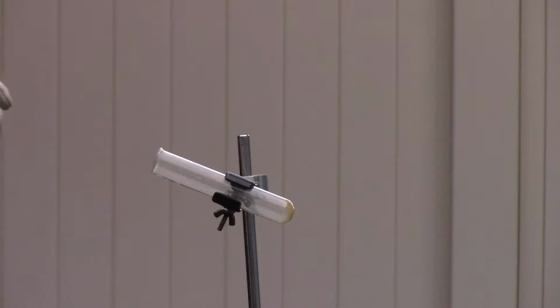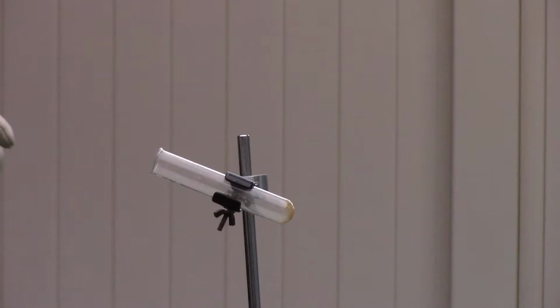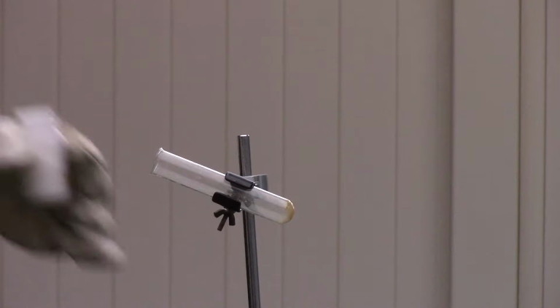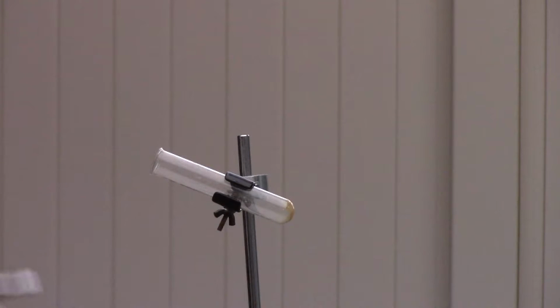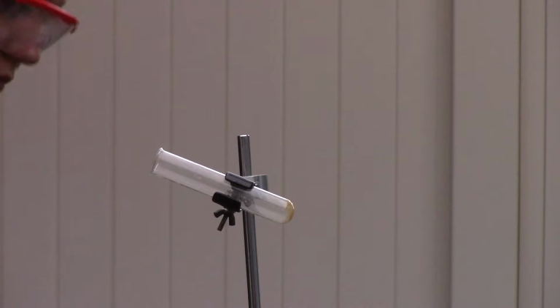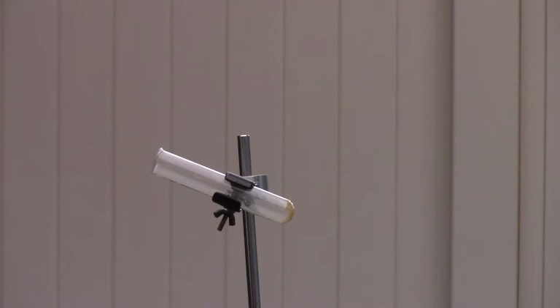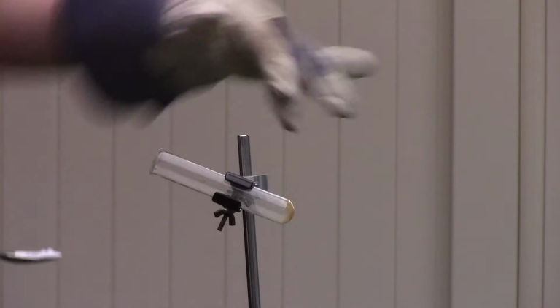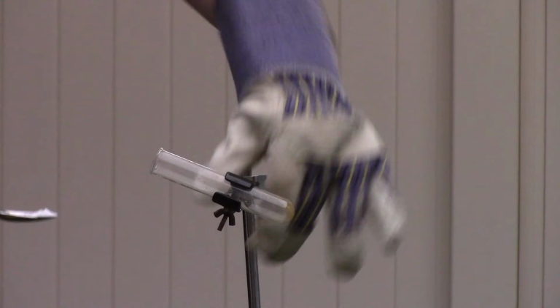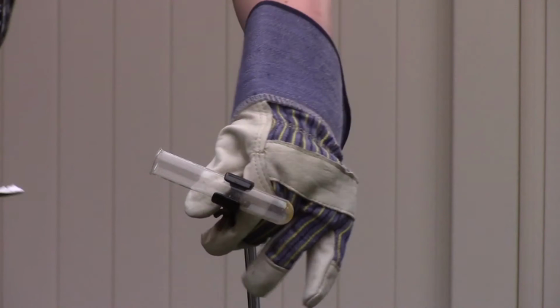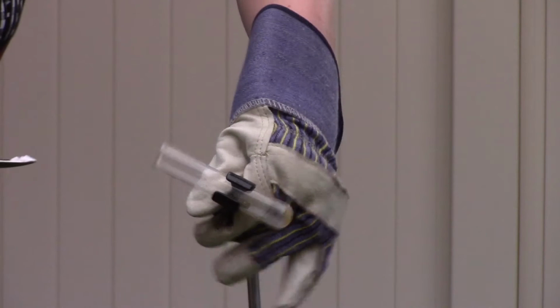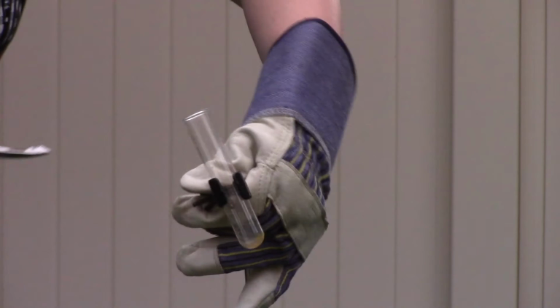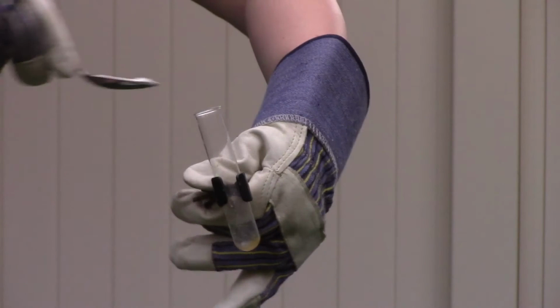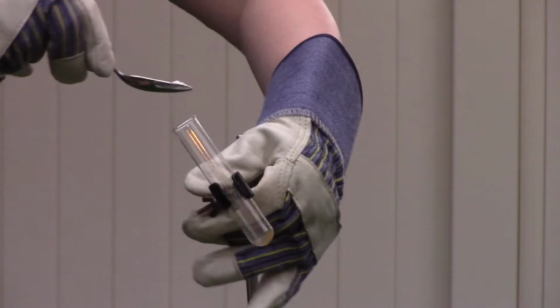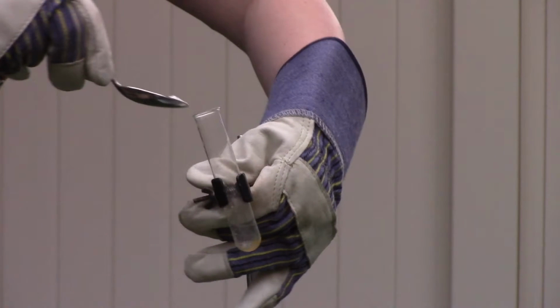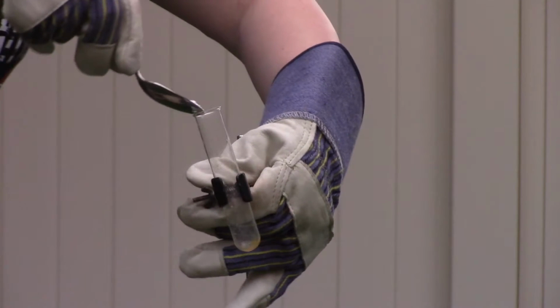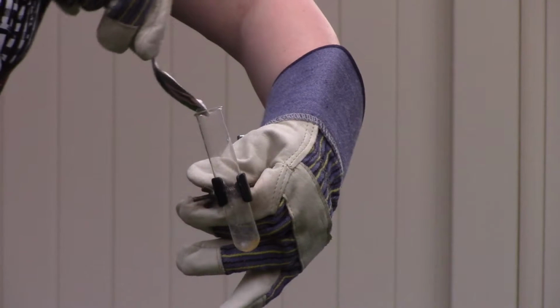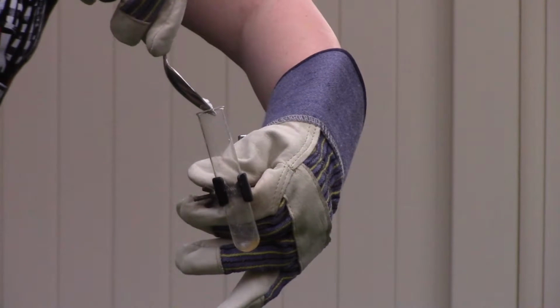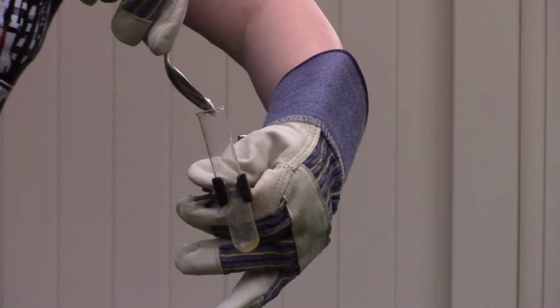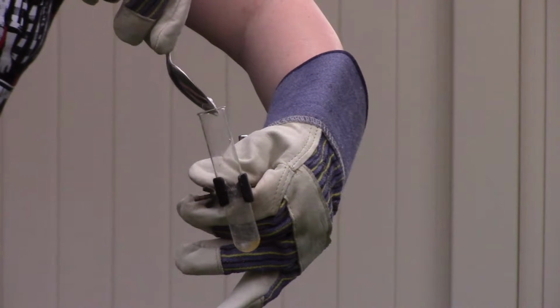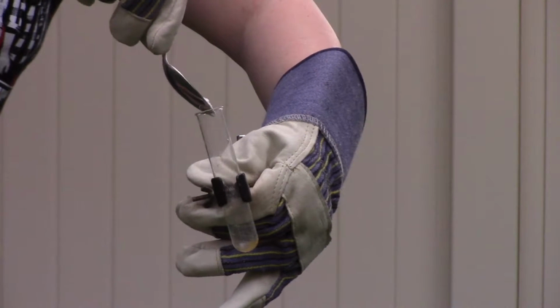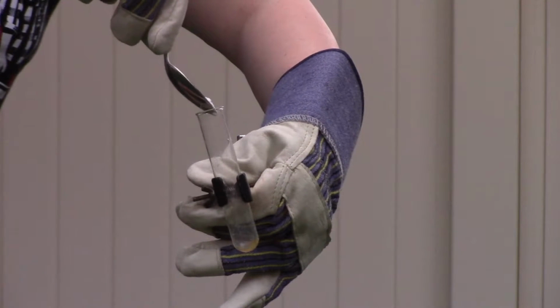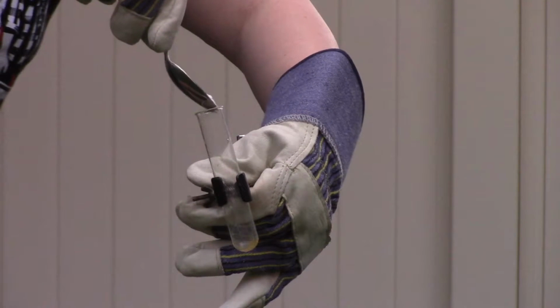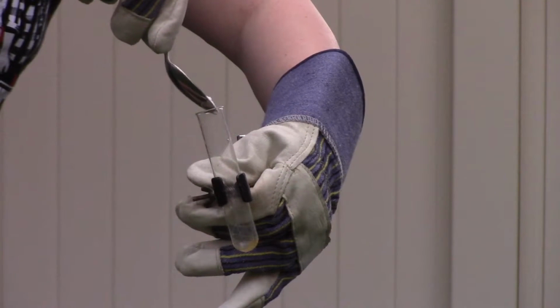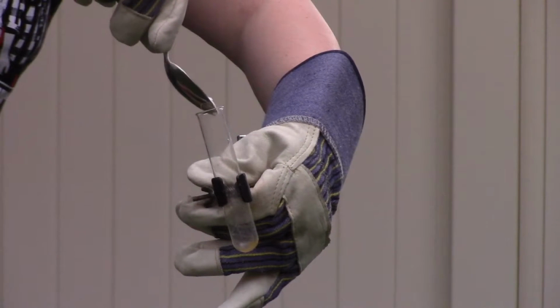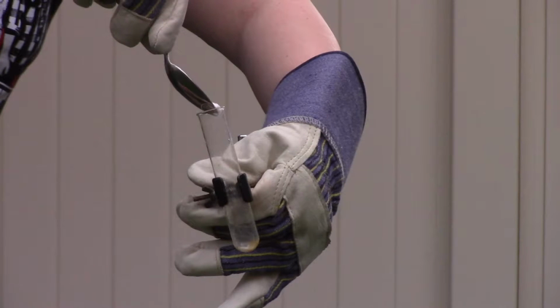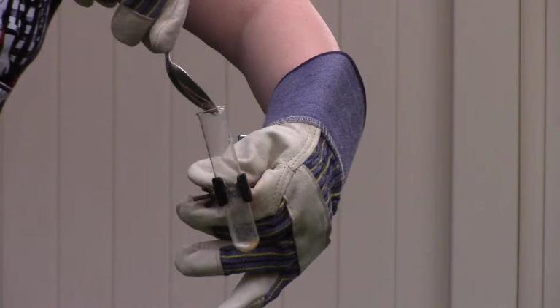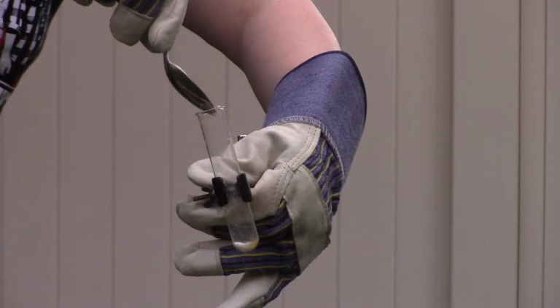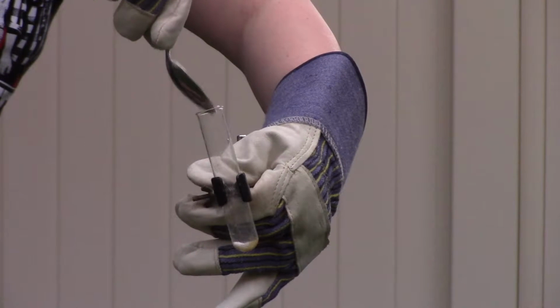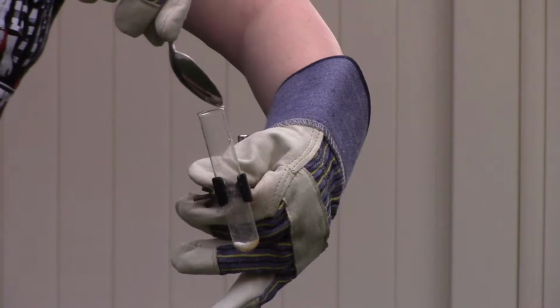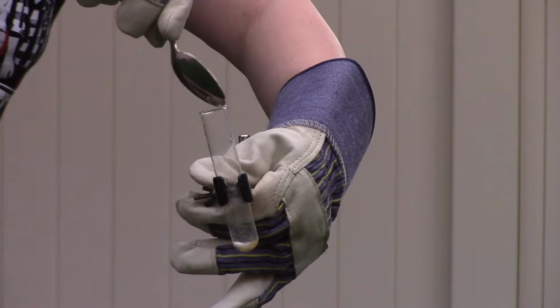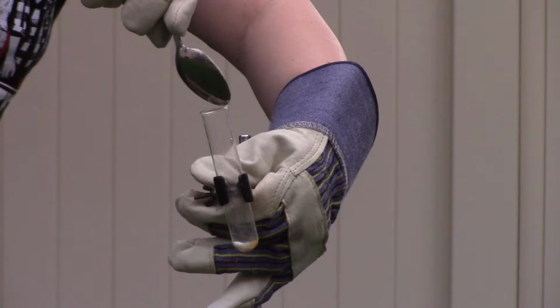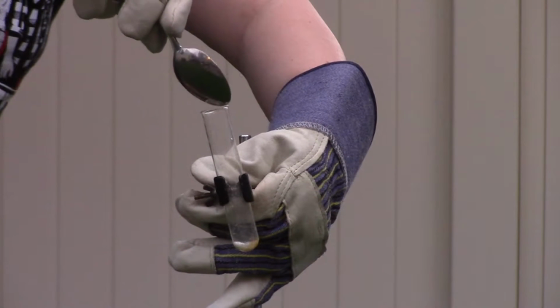For this demo I'm filling a test tube that is clamped to a ring stand with potassium chlorate. Just remember to point the test tube away from yourself and anyone around you to prevent injury.